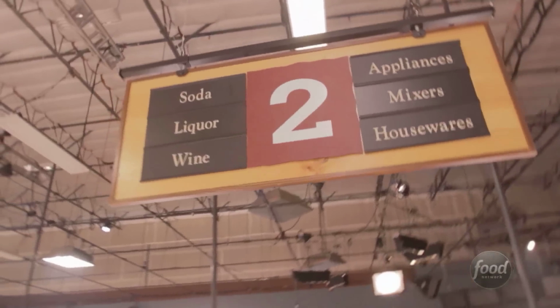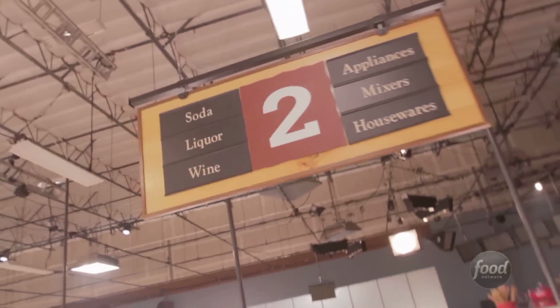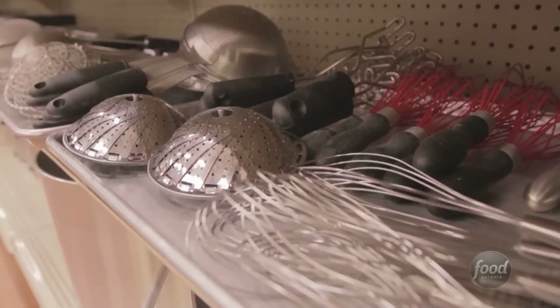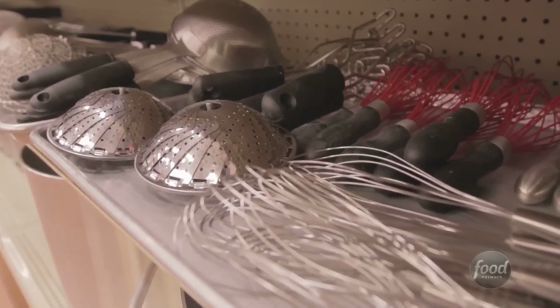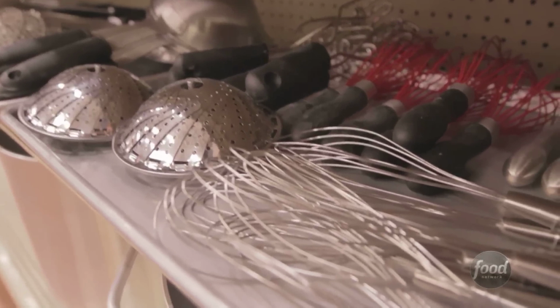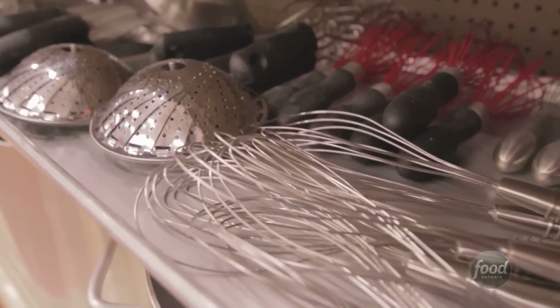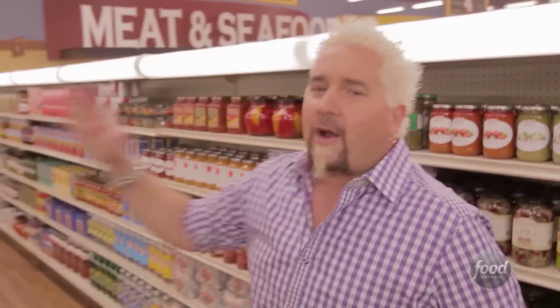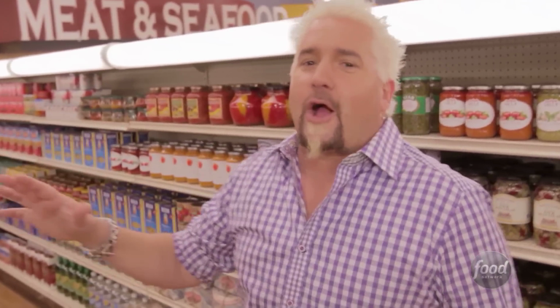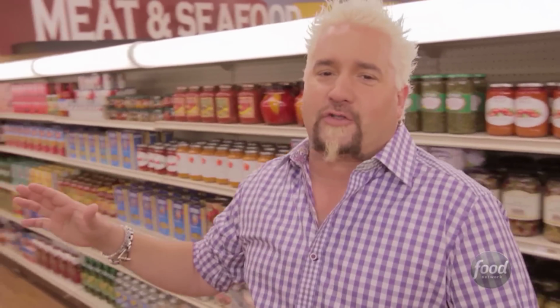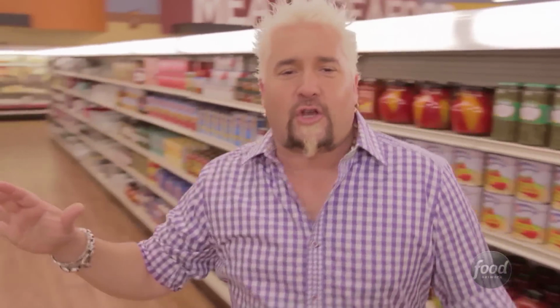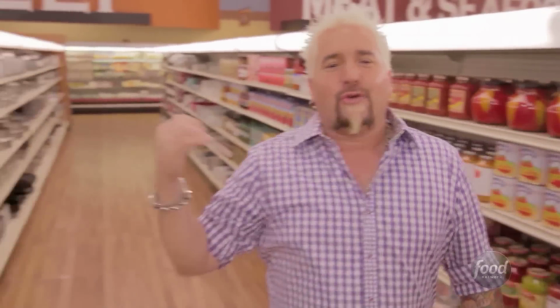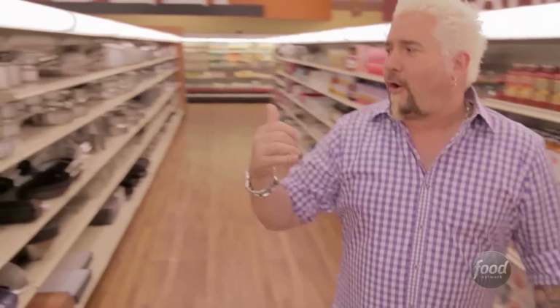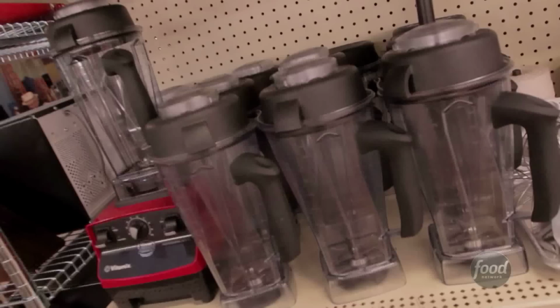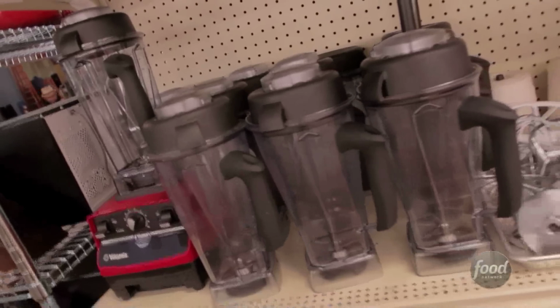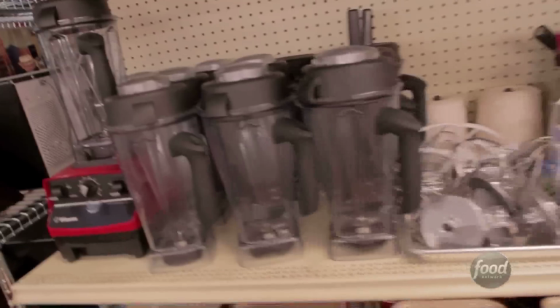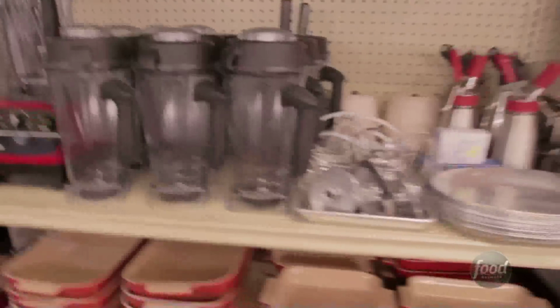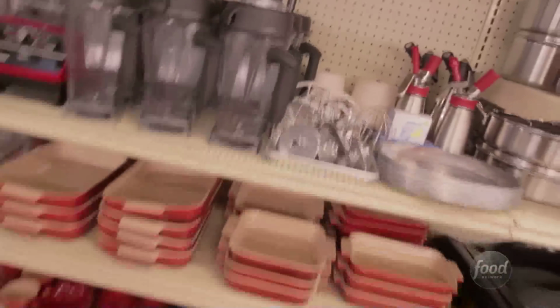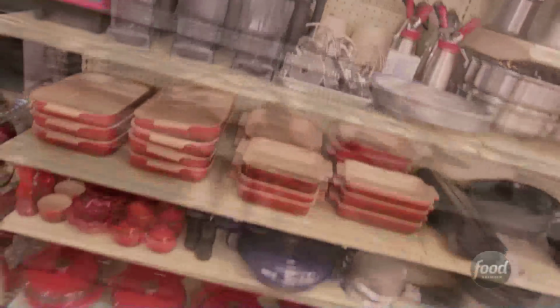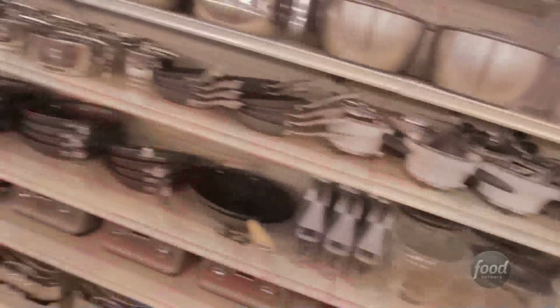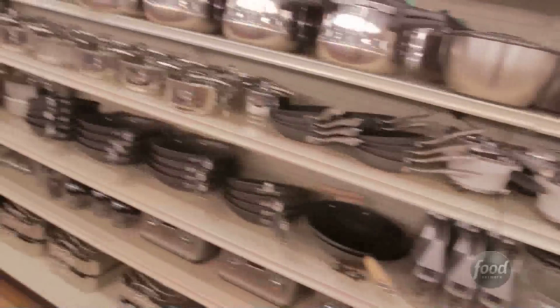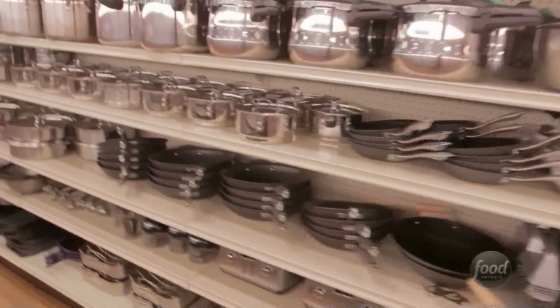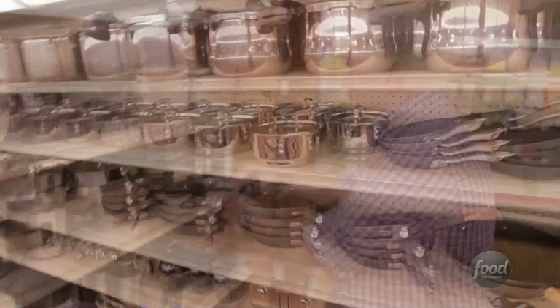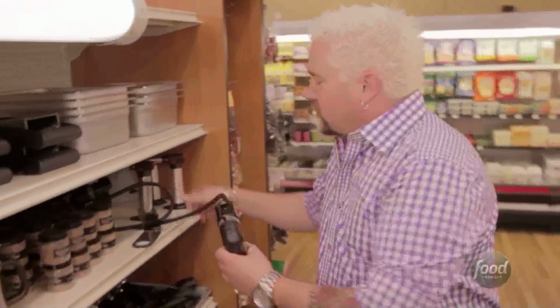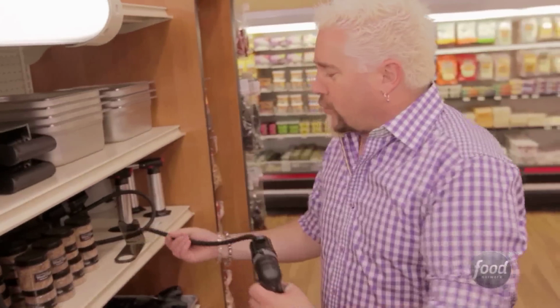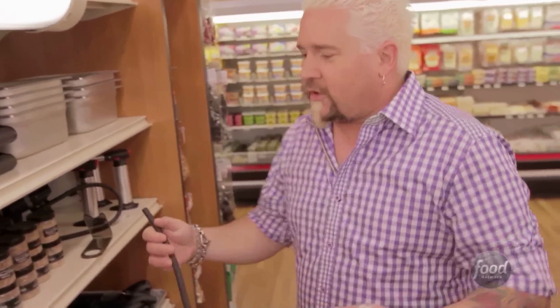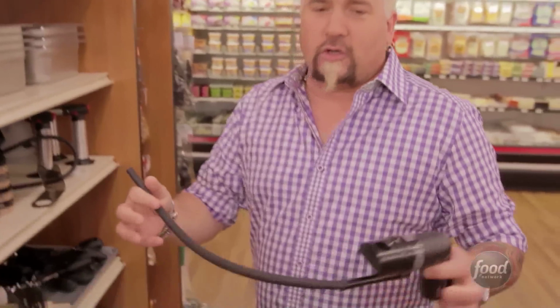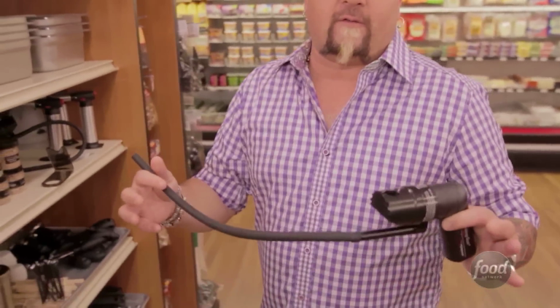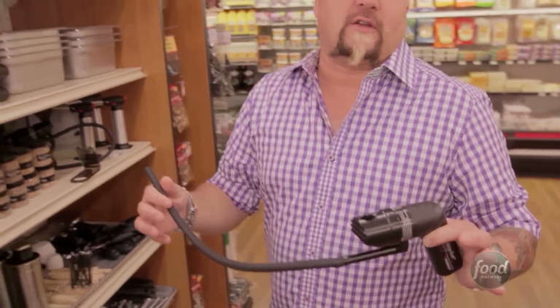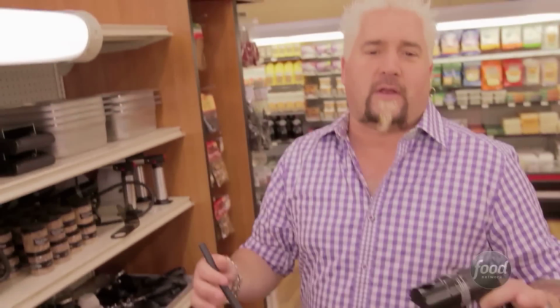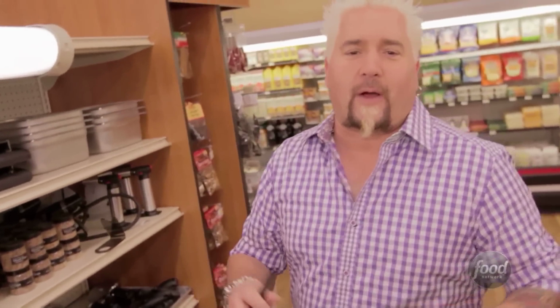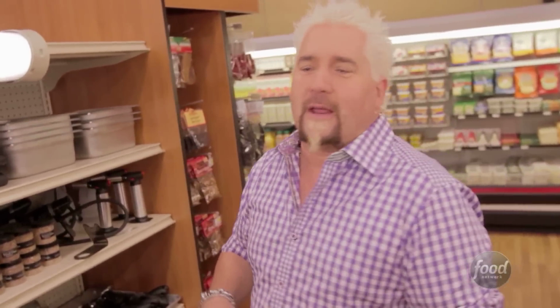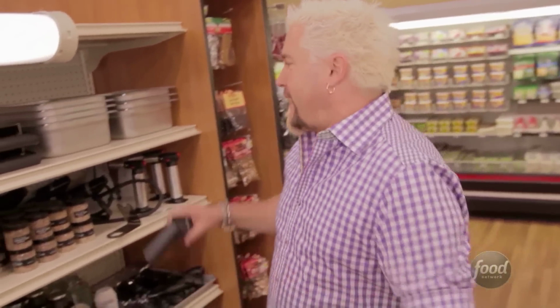Then we've got equipment row. If it's not already stocked in your station, you've got it all right here — blenders, pepper grinders, mini Cuisinarts, down to smokers for infusing smoke into the product. You name it, we have it.